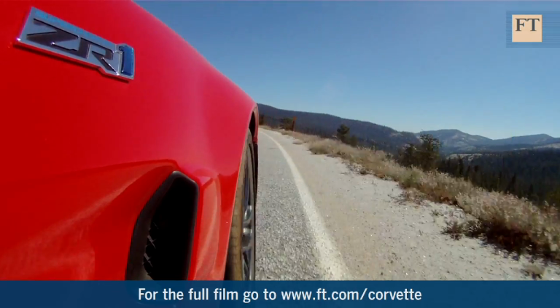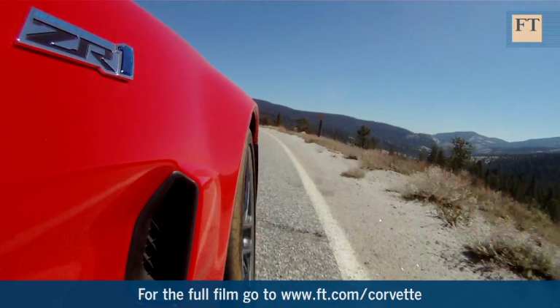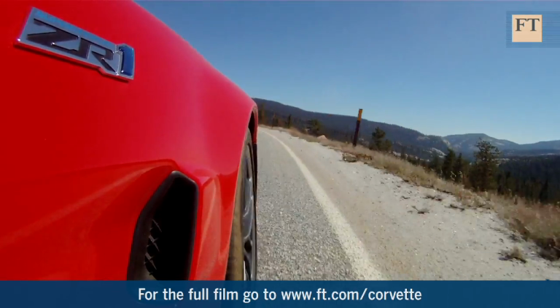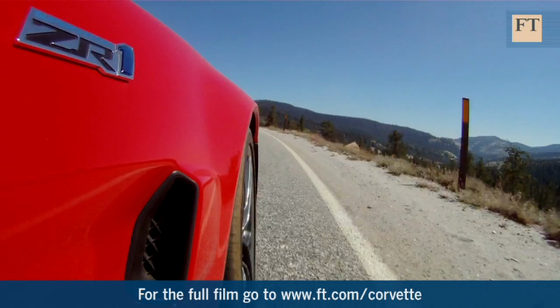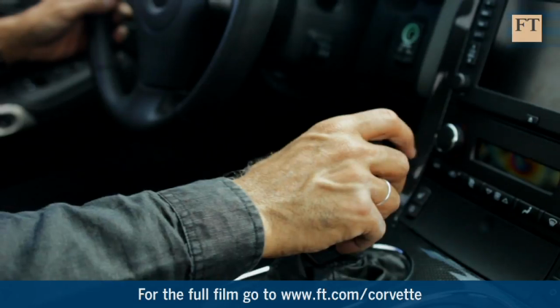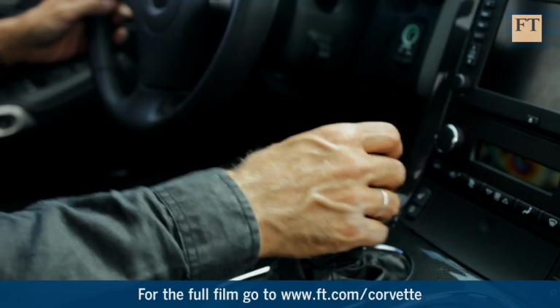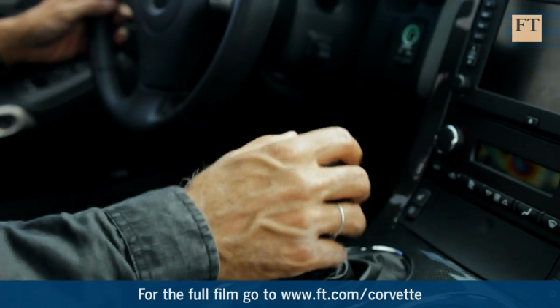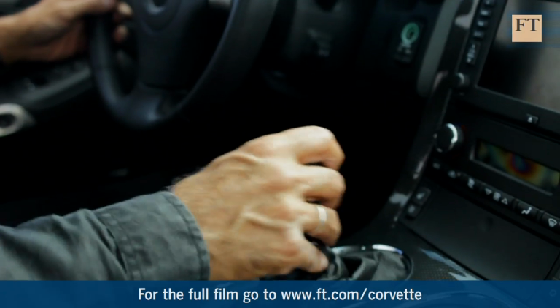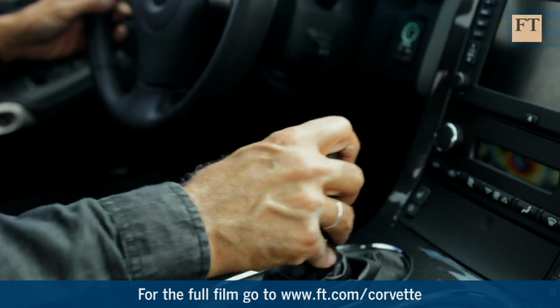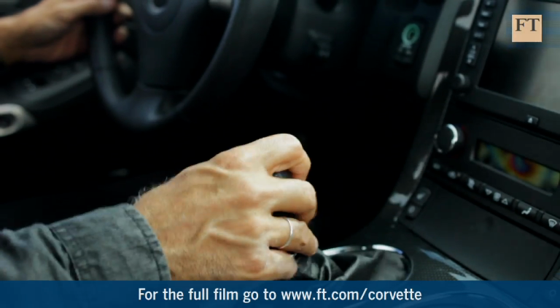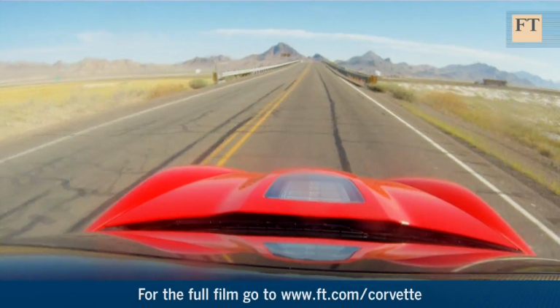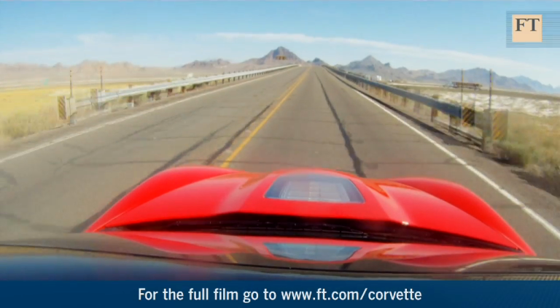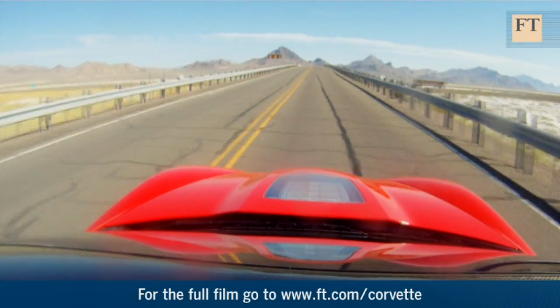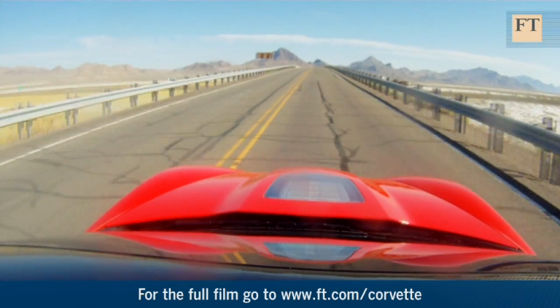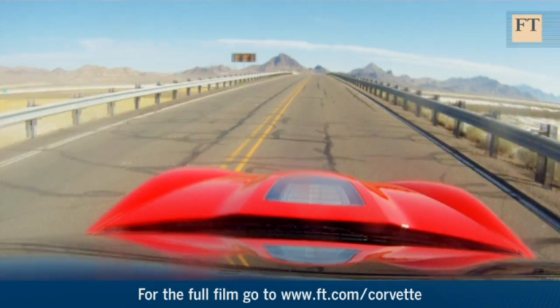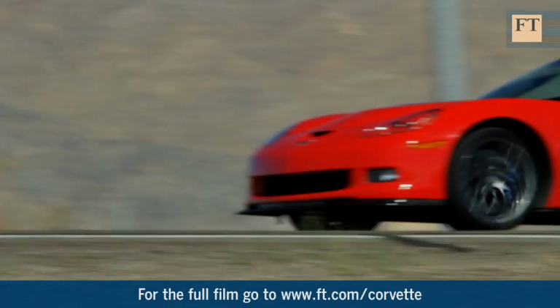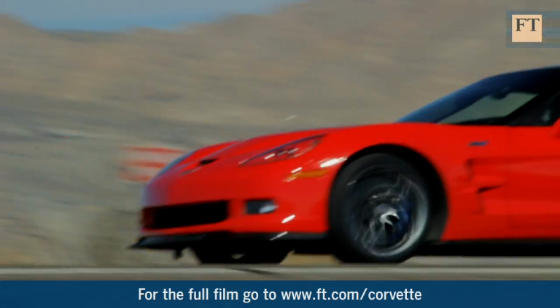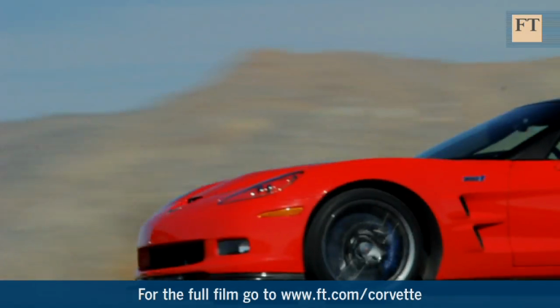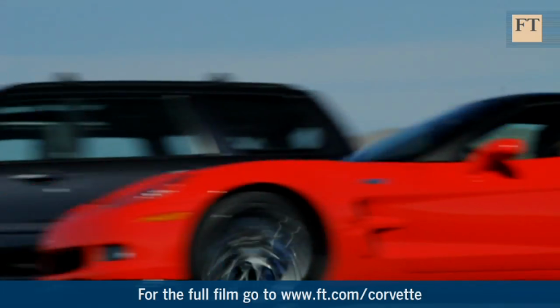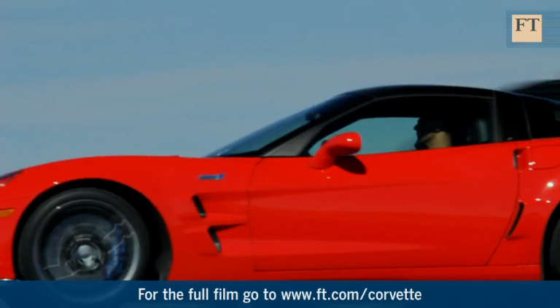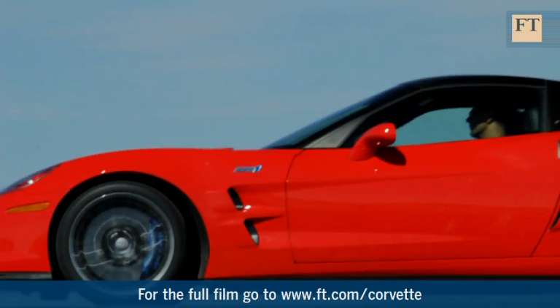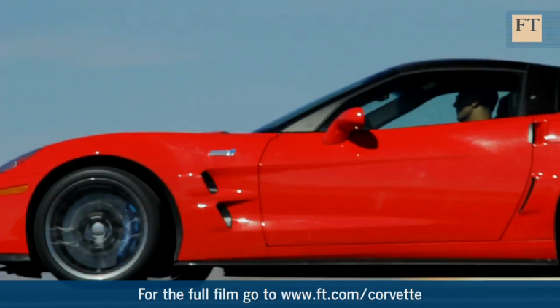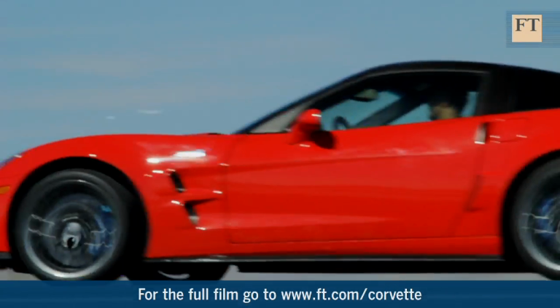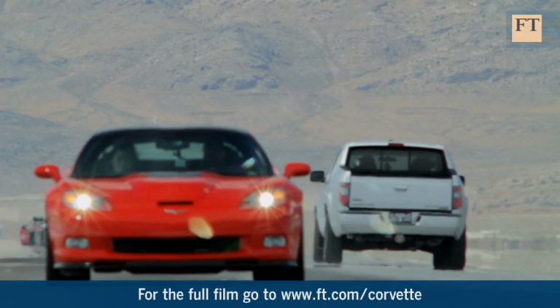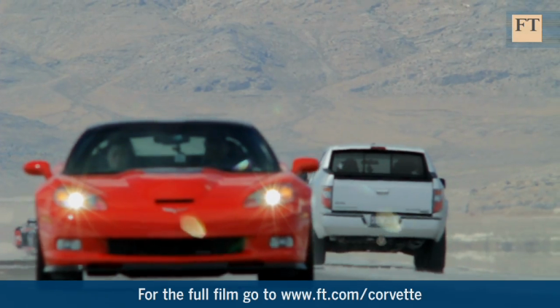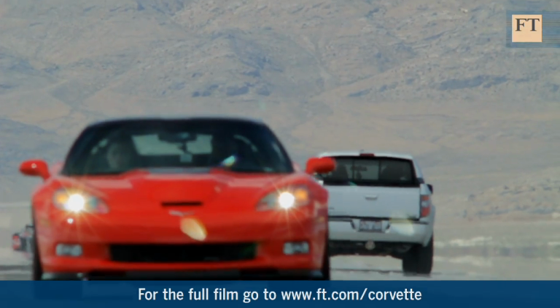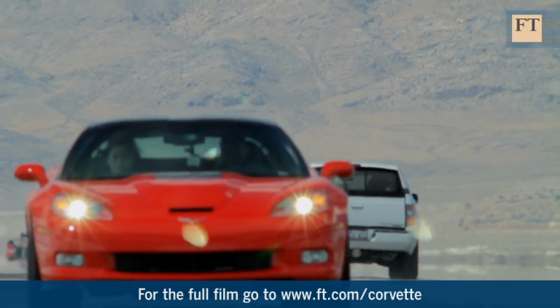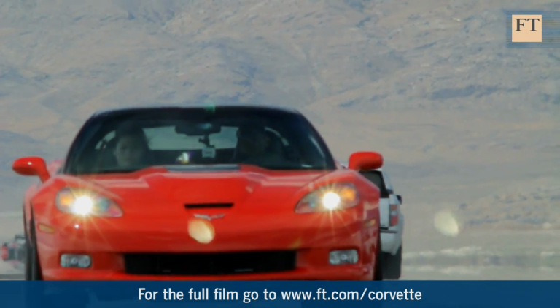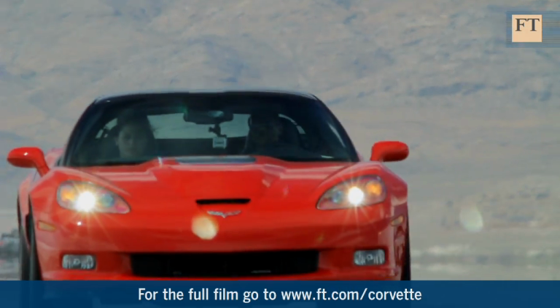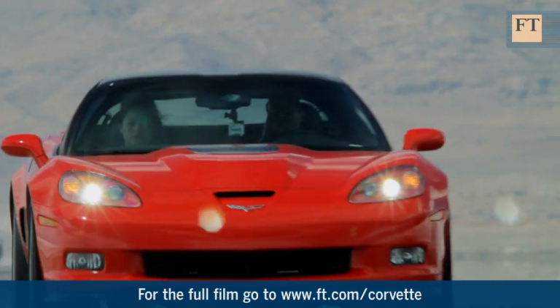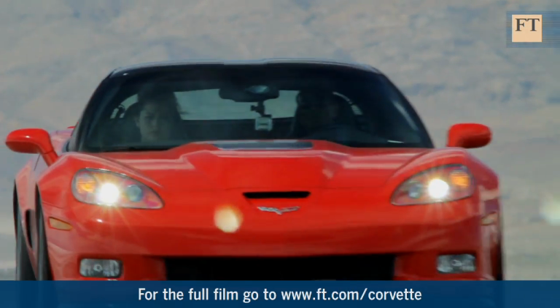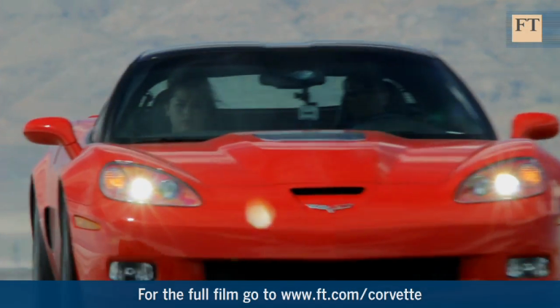And the noise? Well, there is enough to make you remember that what you're driving is really just a massive engine with a few other bits attached.